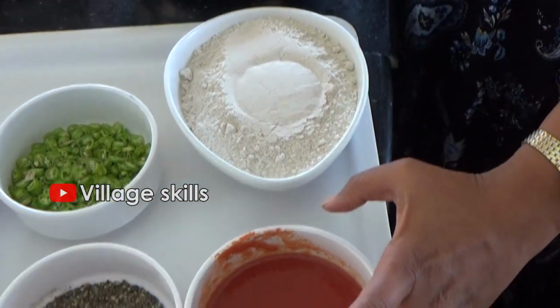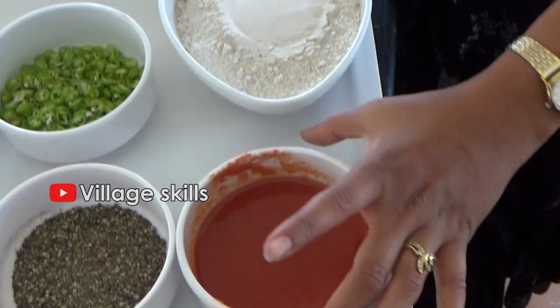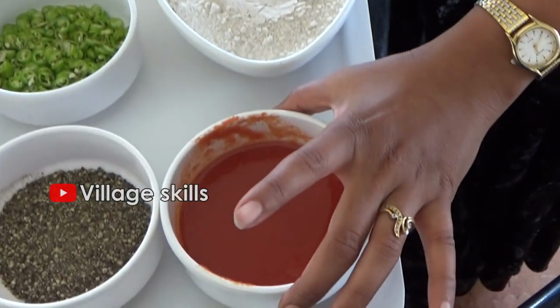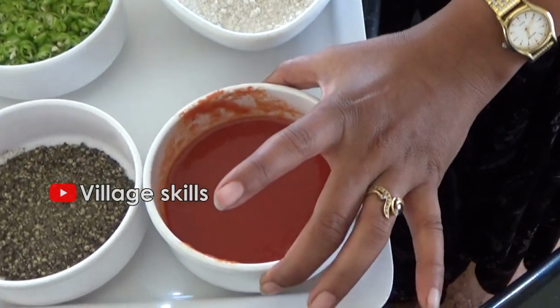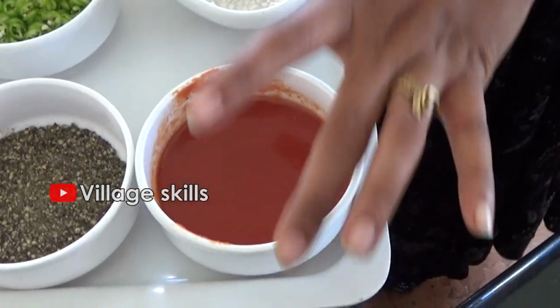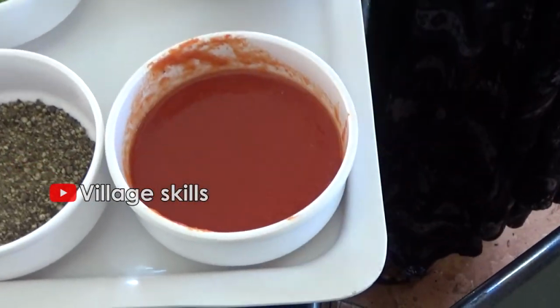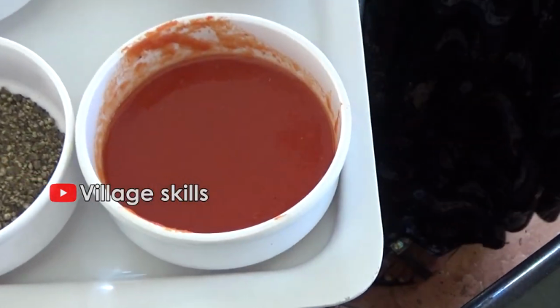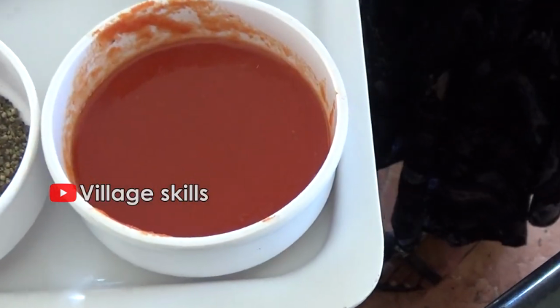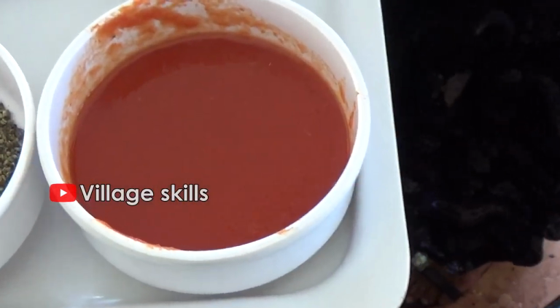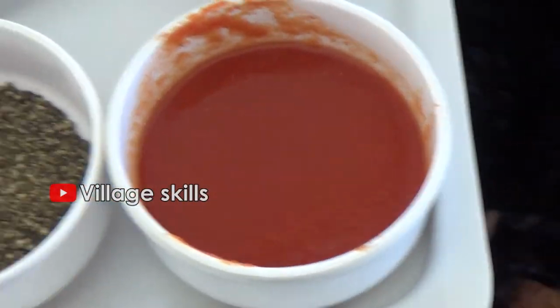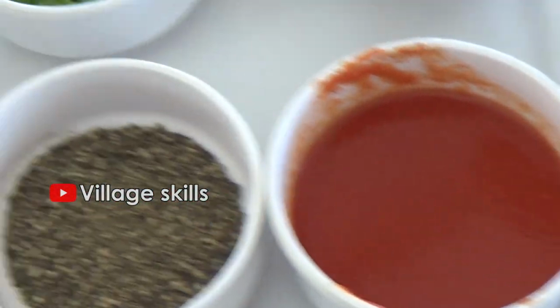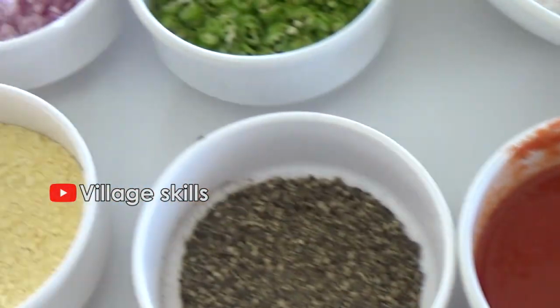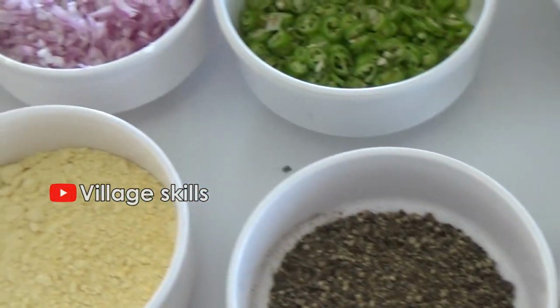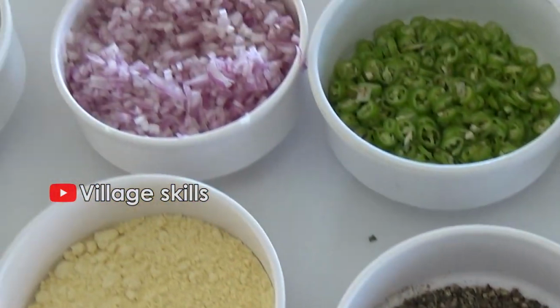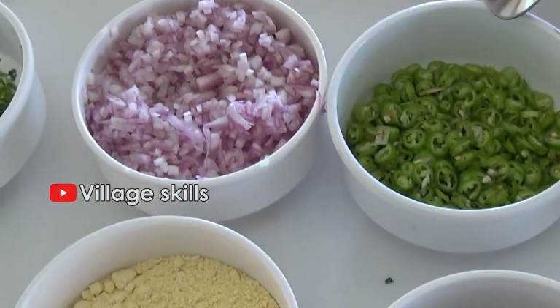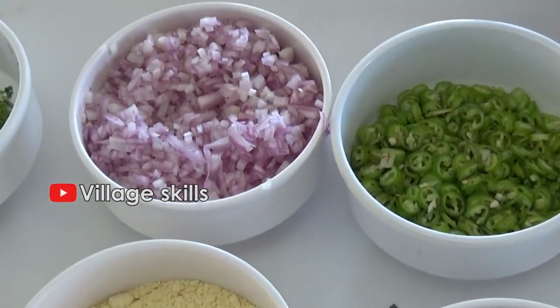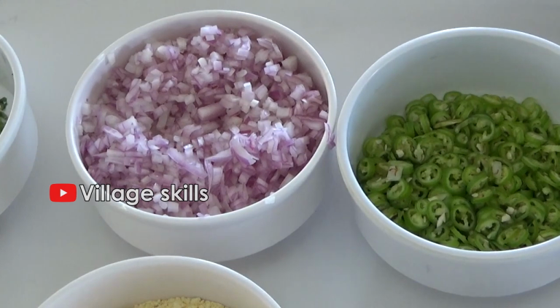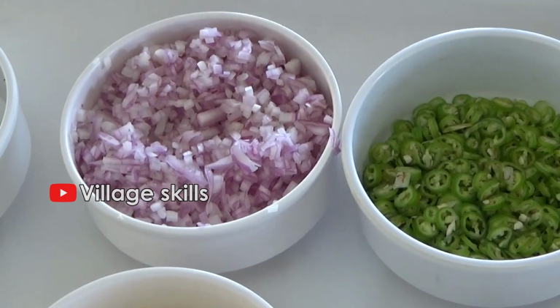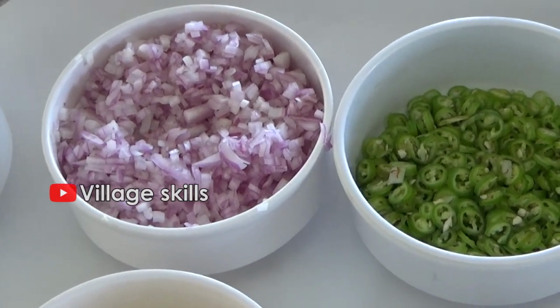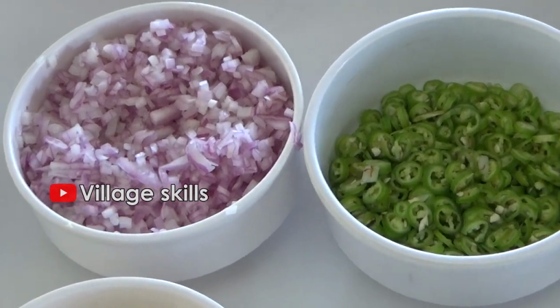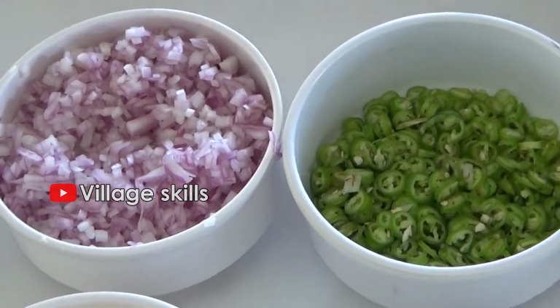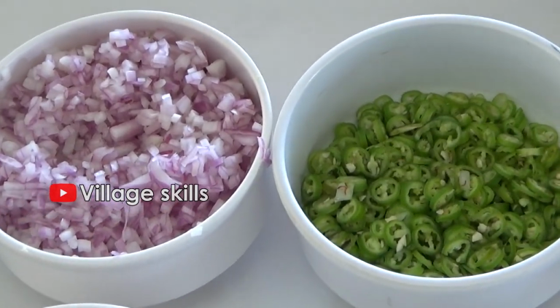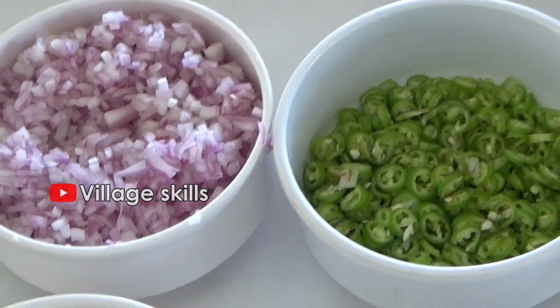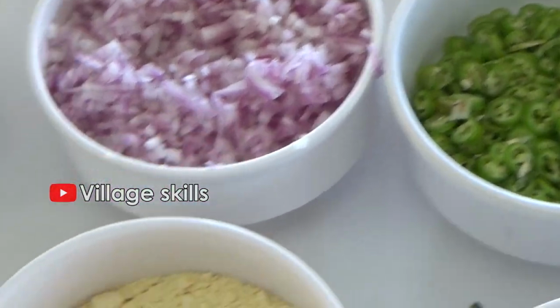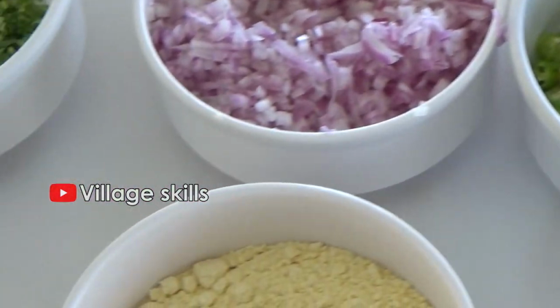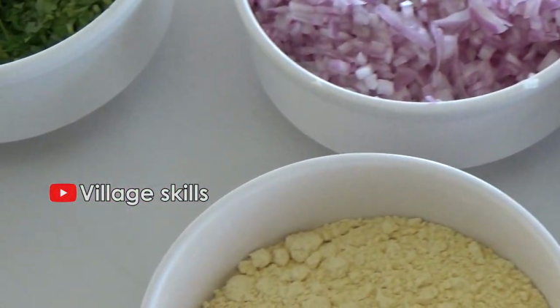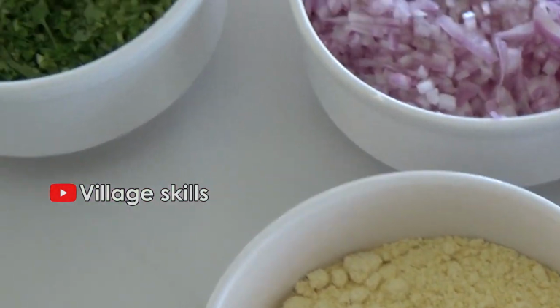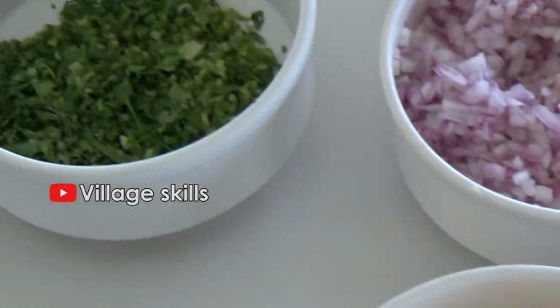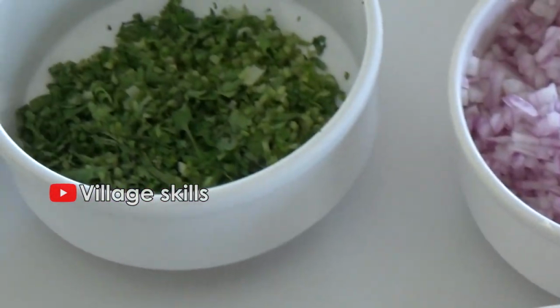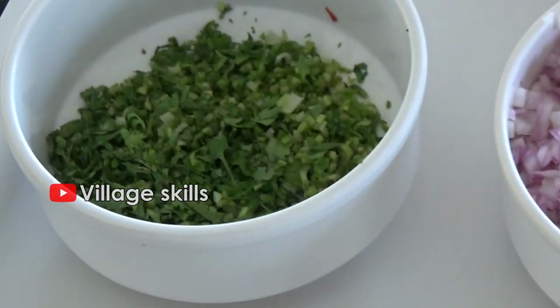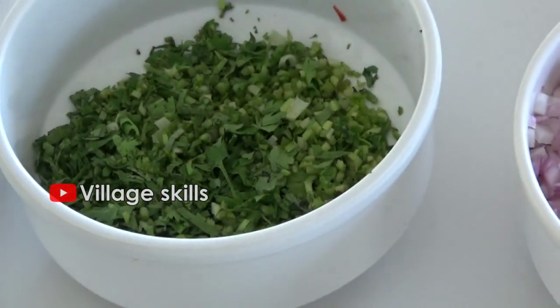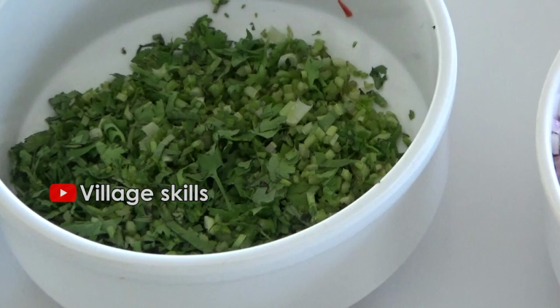Tomato puree, 1 cup. Cut onion, cut chilies, salt. This is all we are going to use.